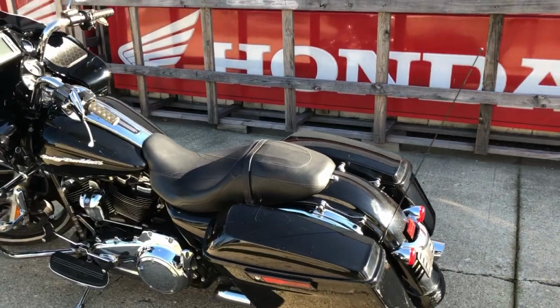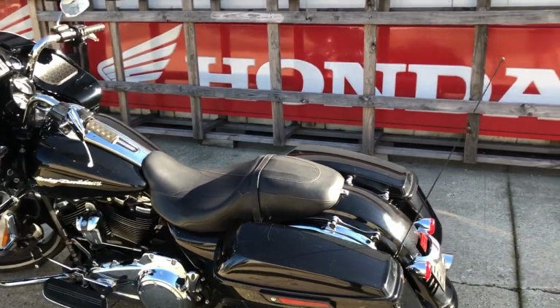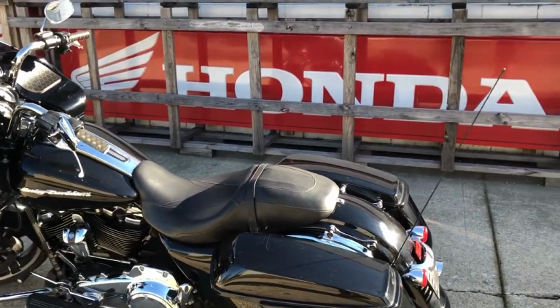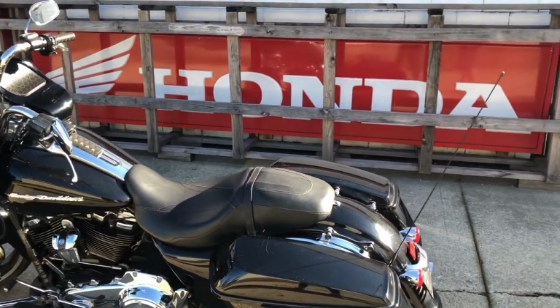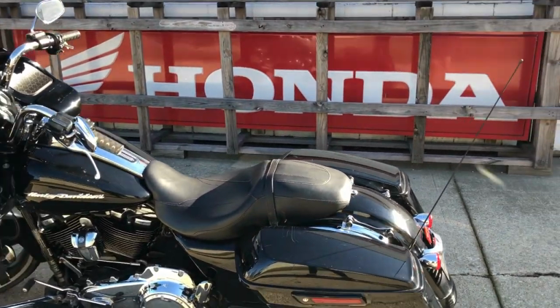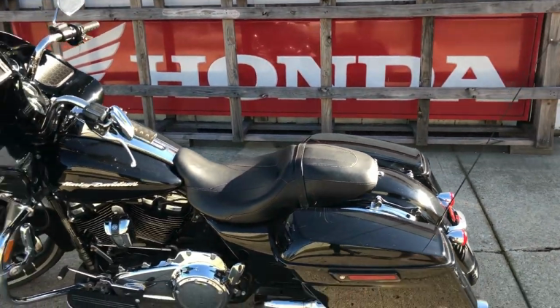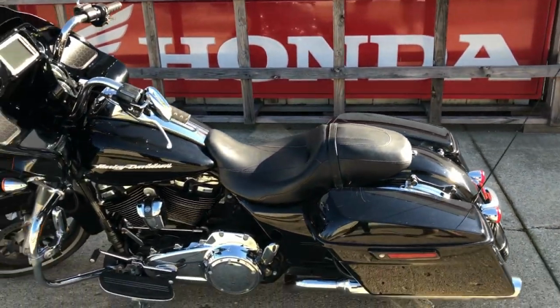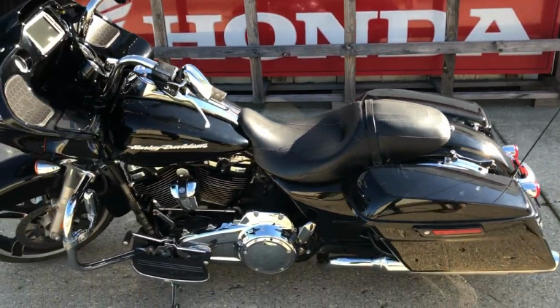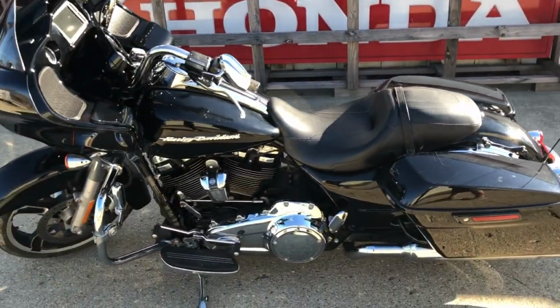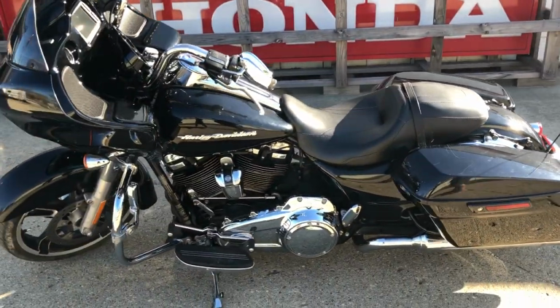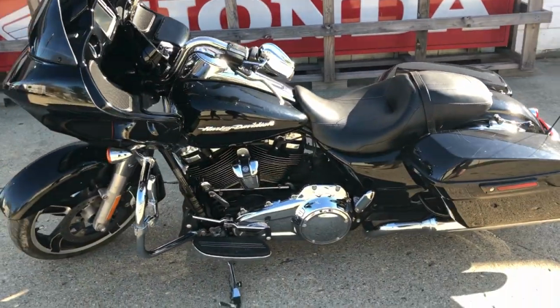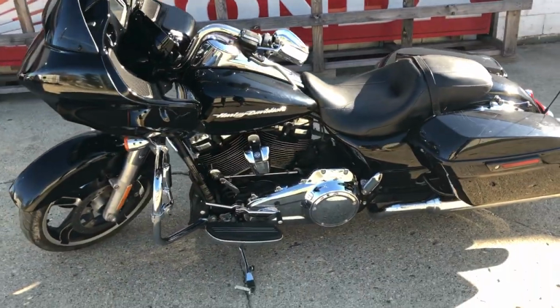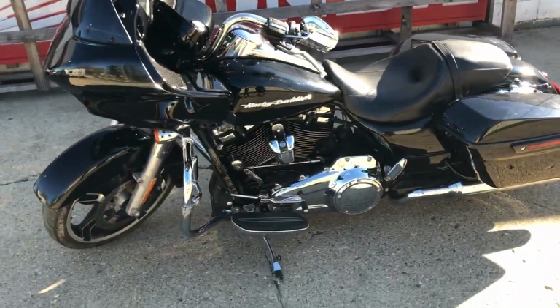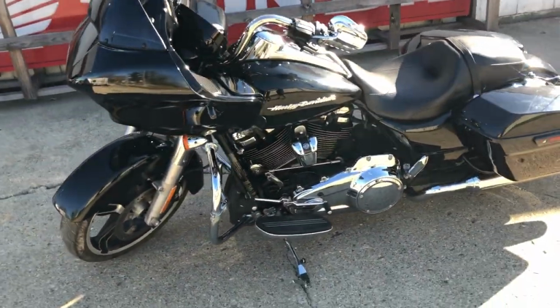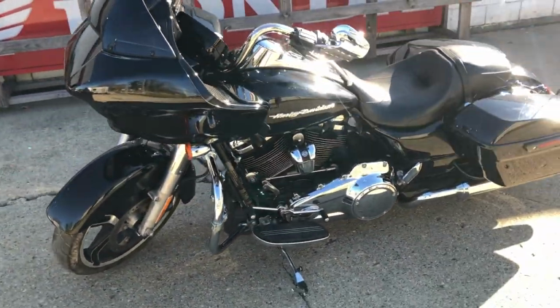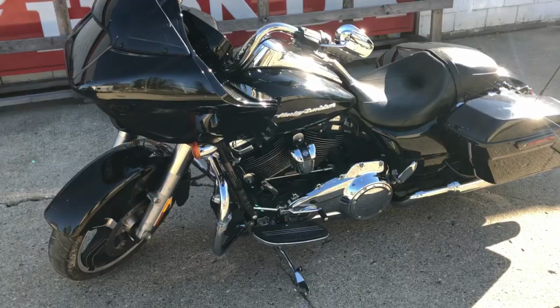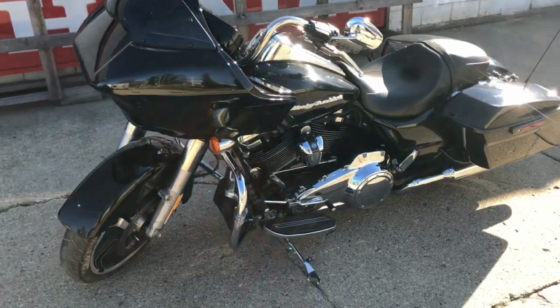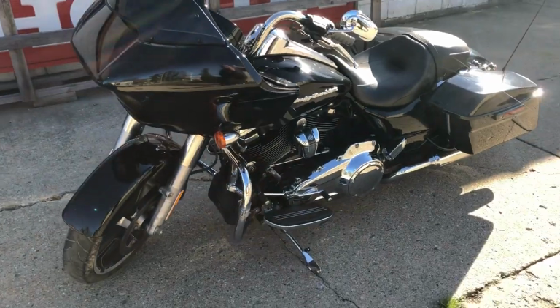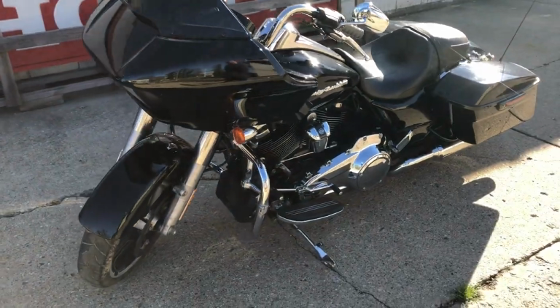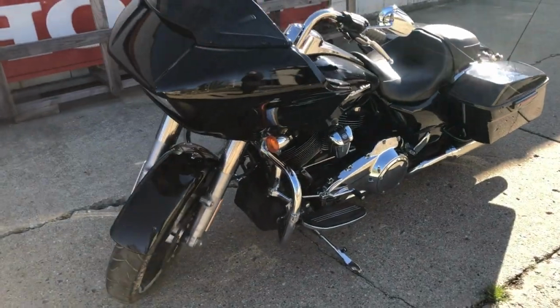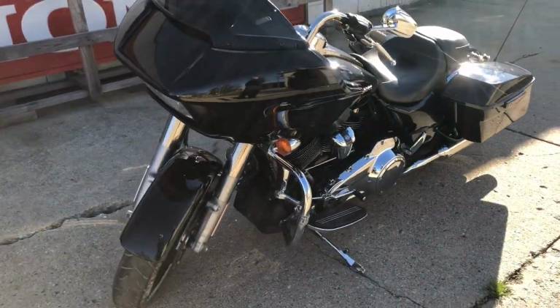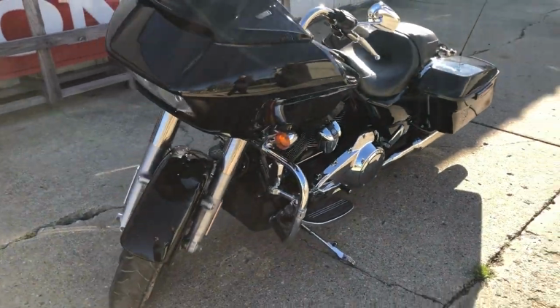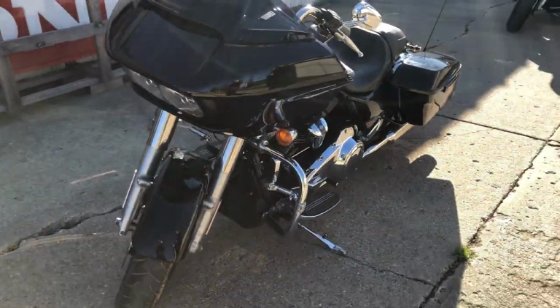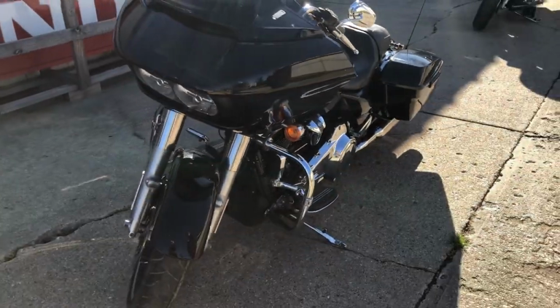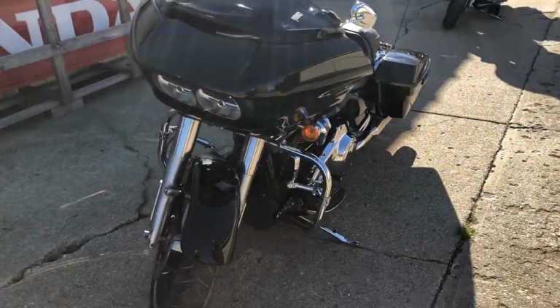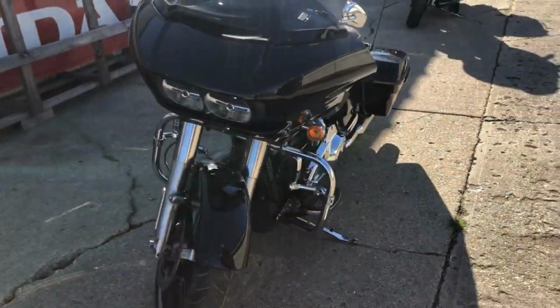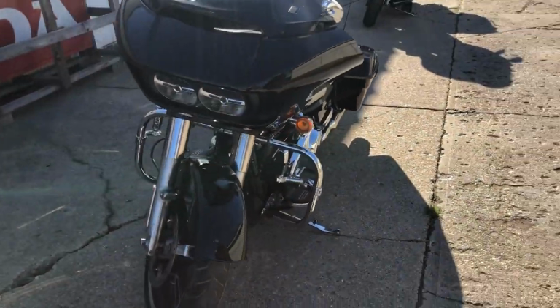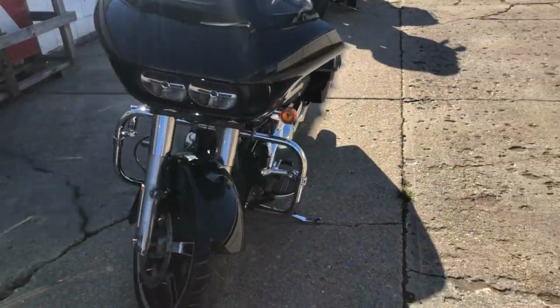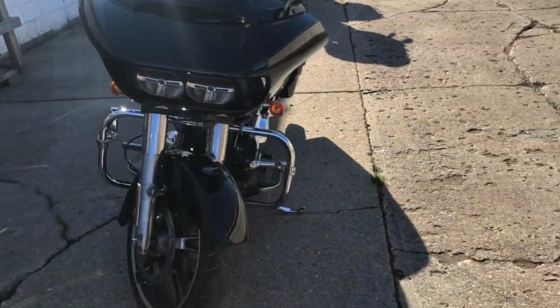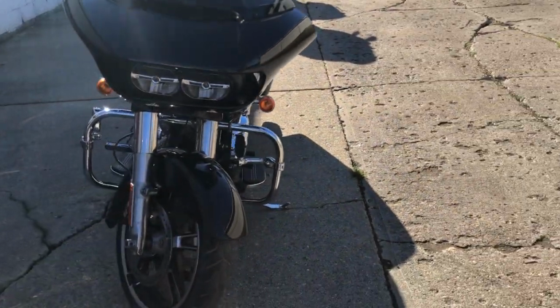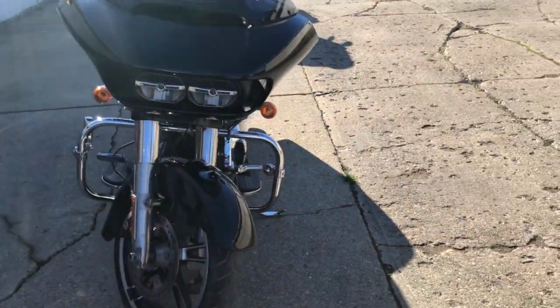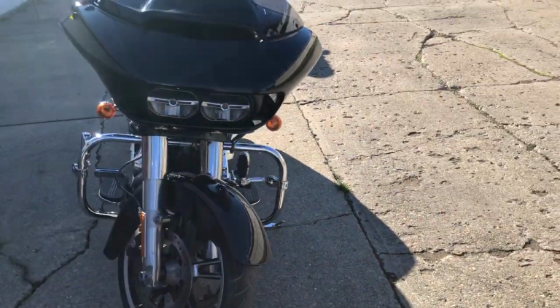Hey guys, ProofablePowerSports.com here. We're doing some videos on some stuff that just came in. Check this one out. It's a 2017 Road Glide Special. Only 9,894 miles. Super clean. One owner.